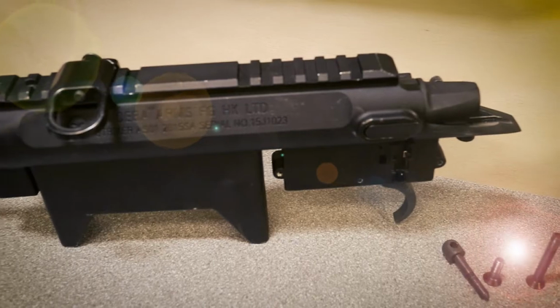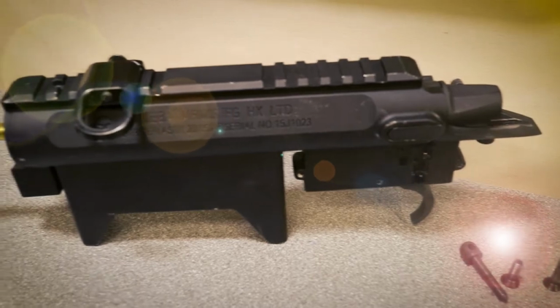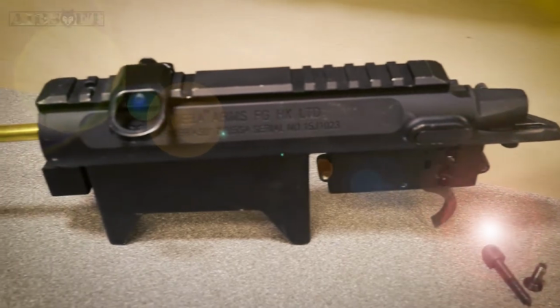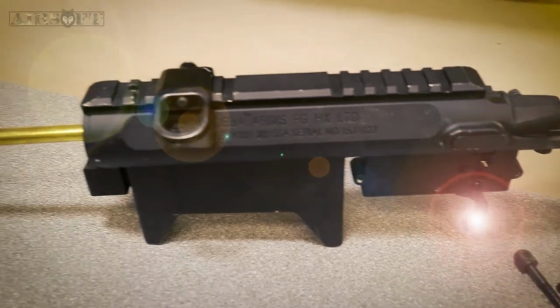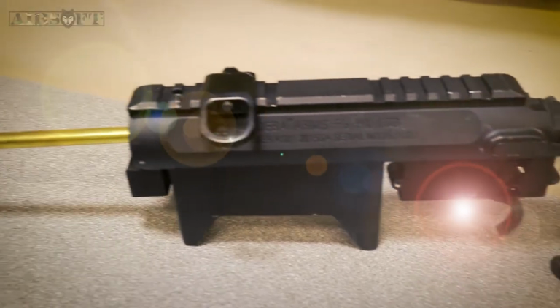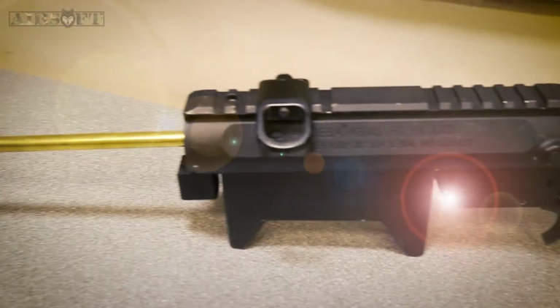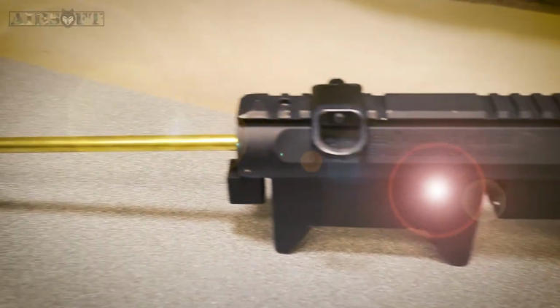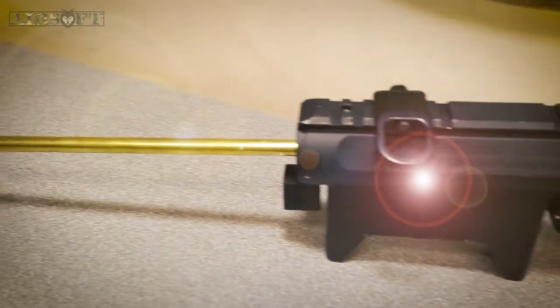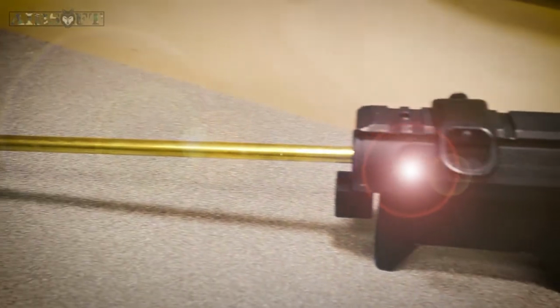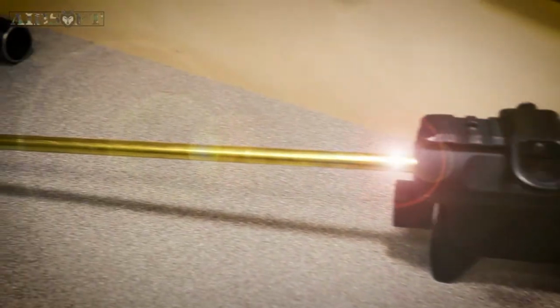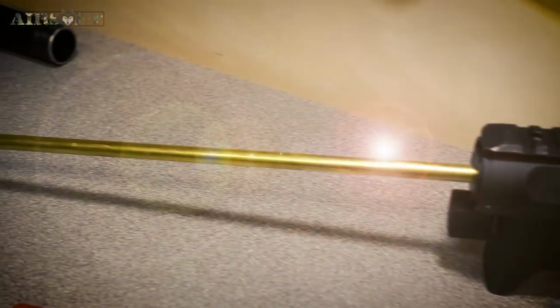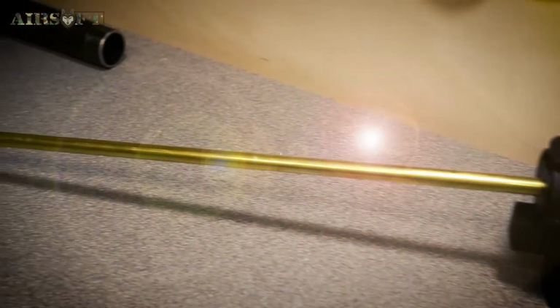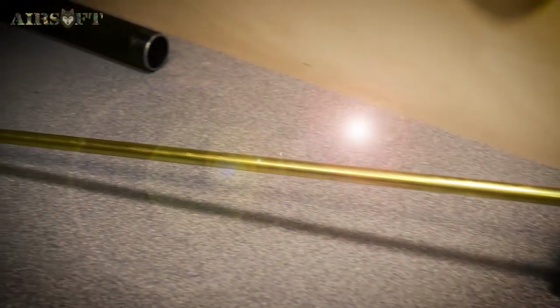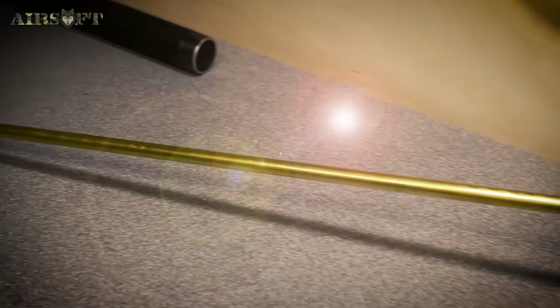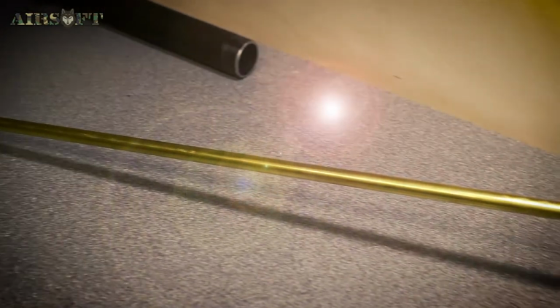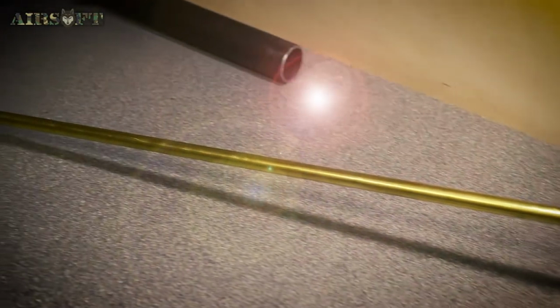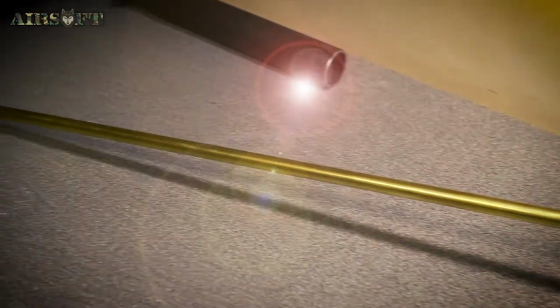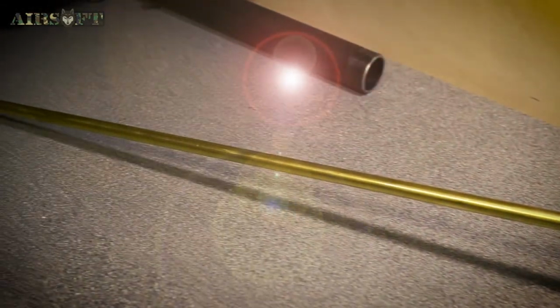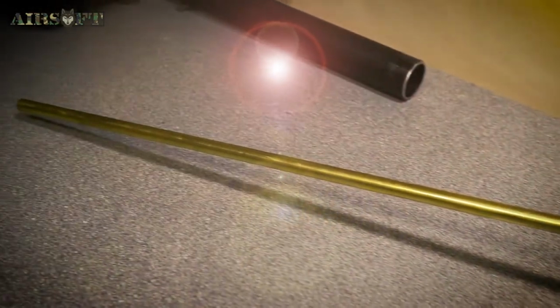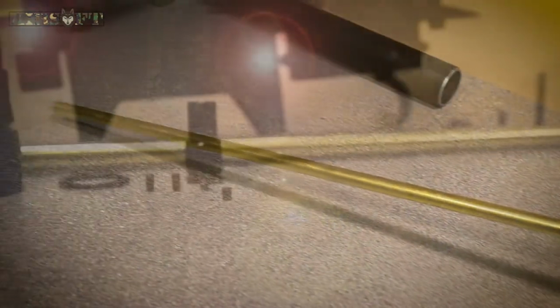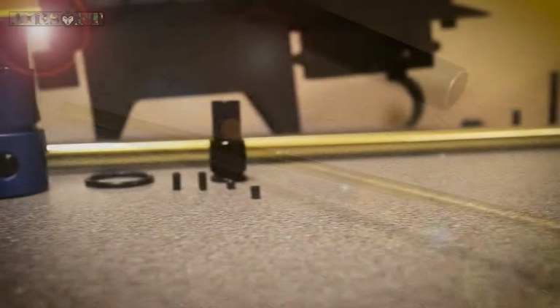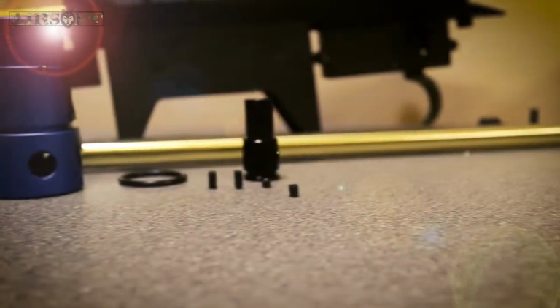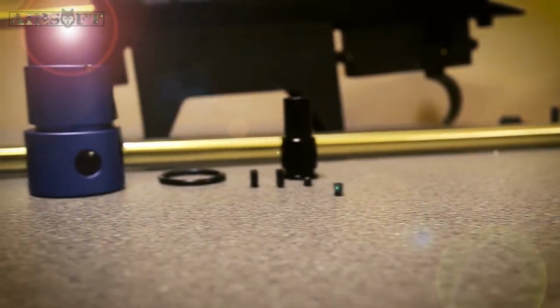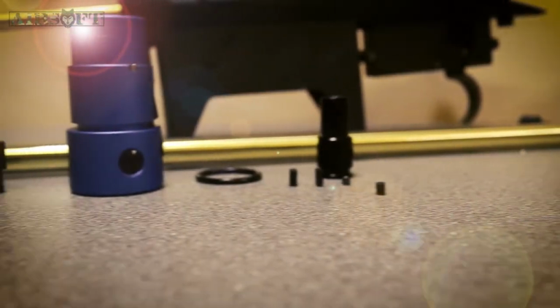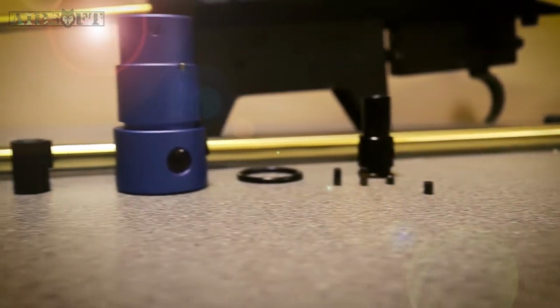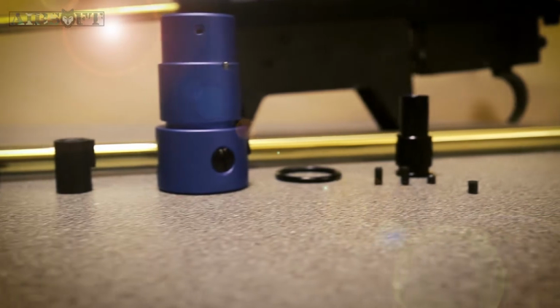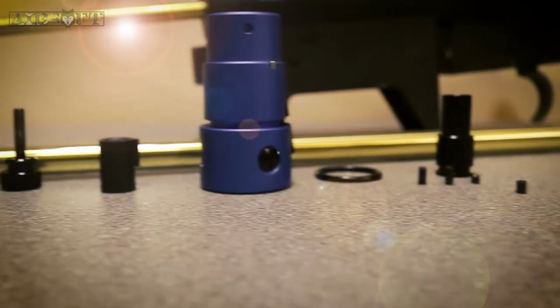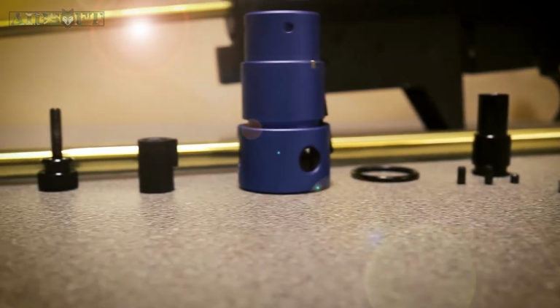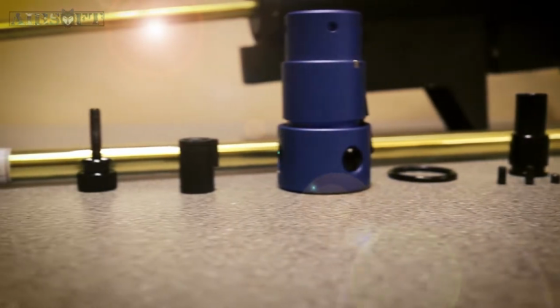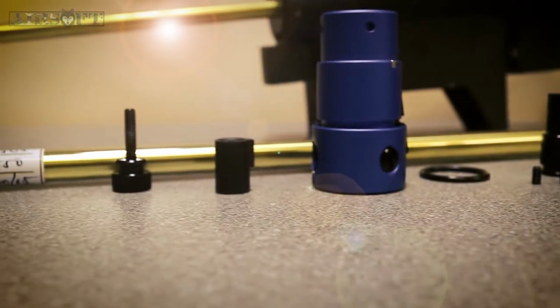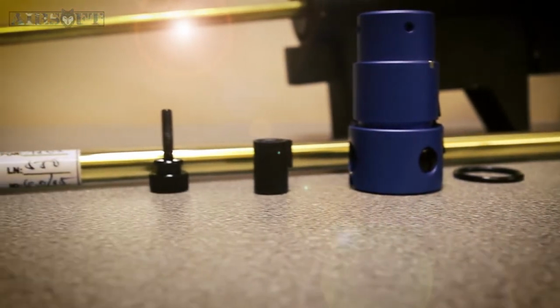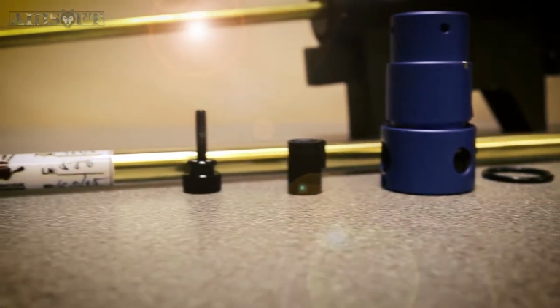Hi guys and welcome back to the channel. Today we're going to be installing an Edgy Custom Works Ares Striker S1 Dual Boar Barrel, 550mm in length. Also we're going to be installing an Action Army Ares Striker hop-up unit.